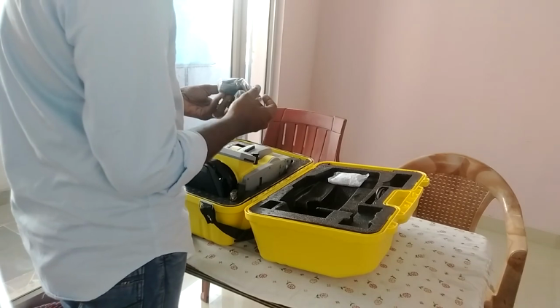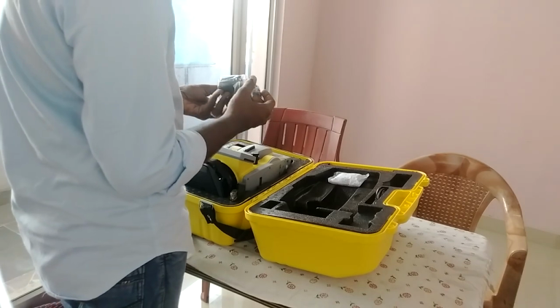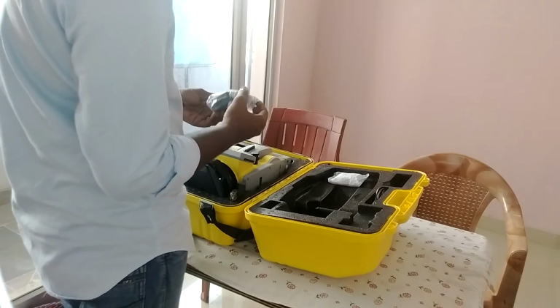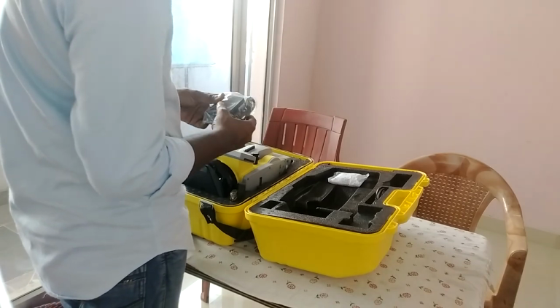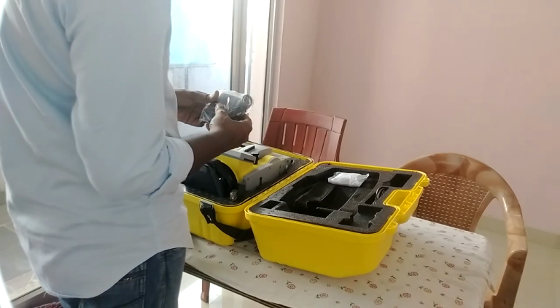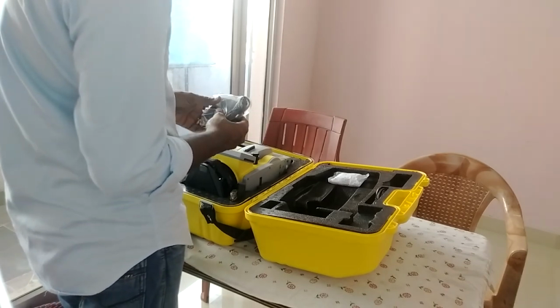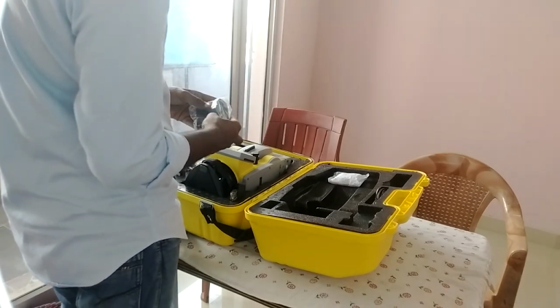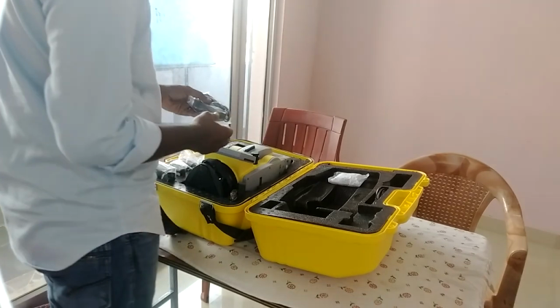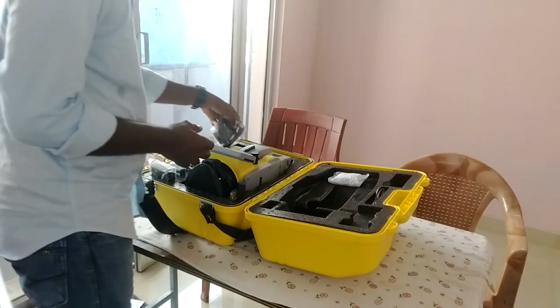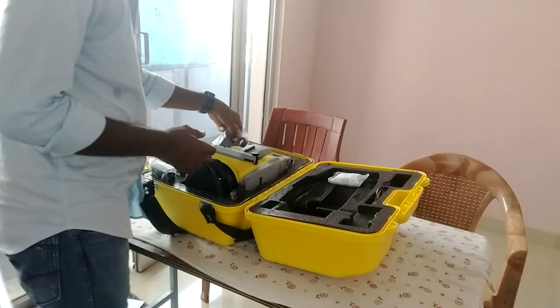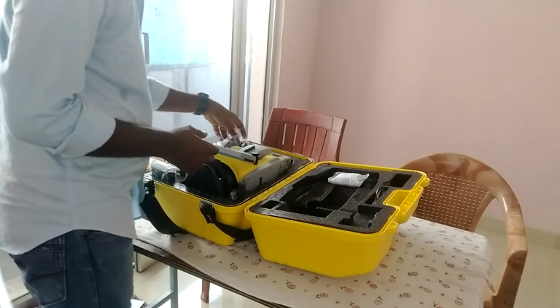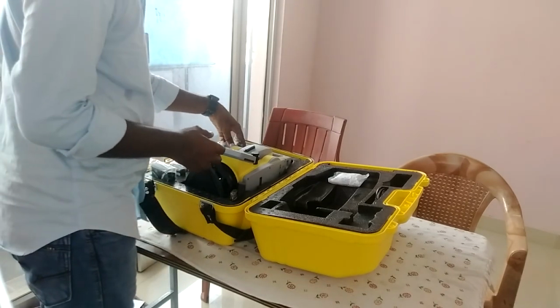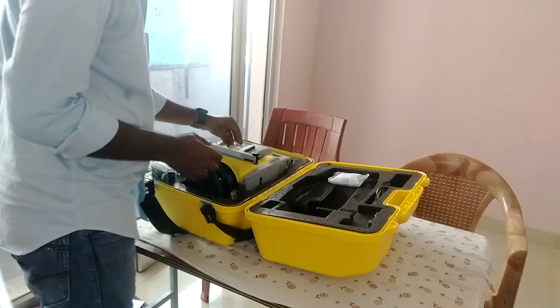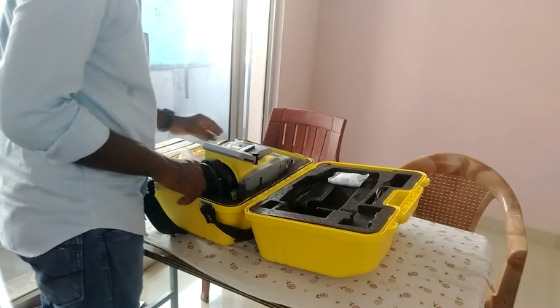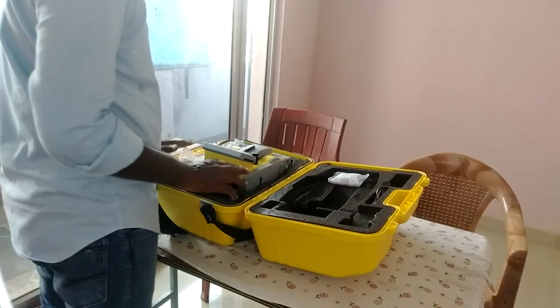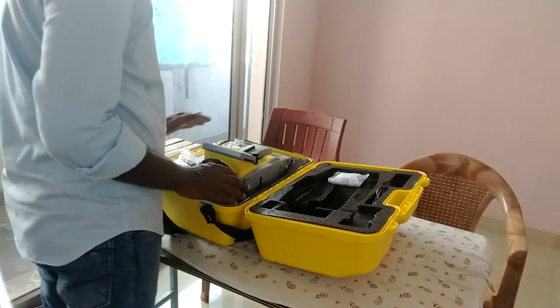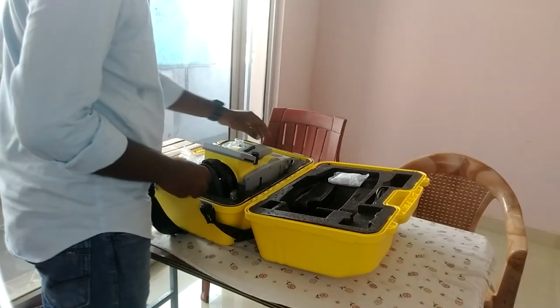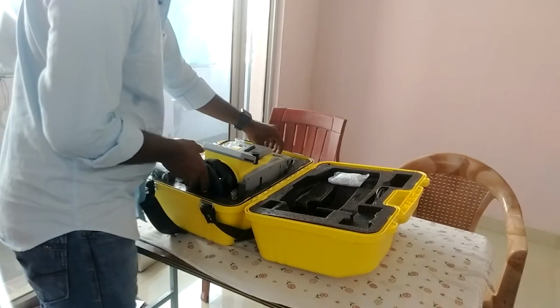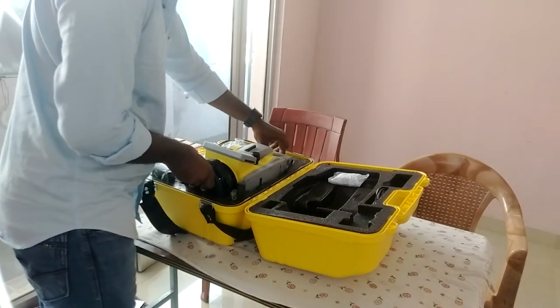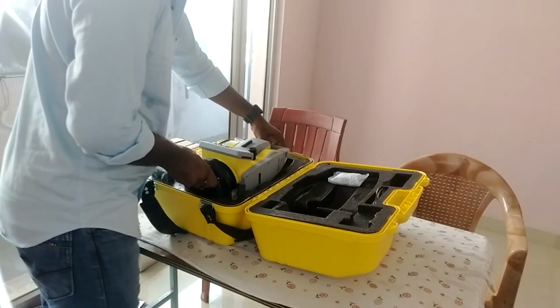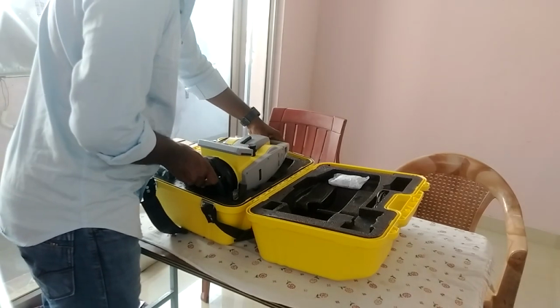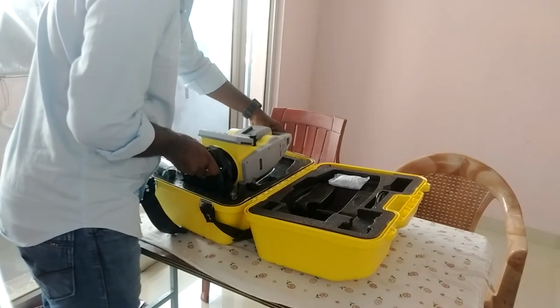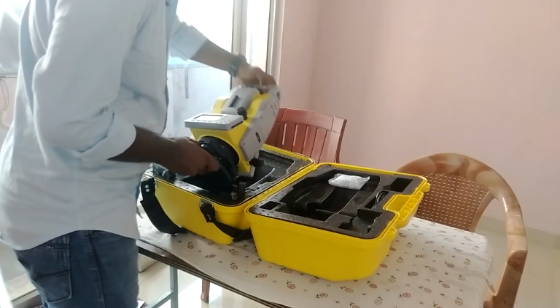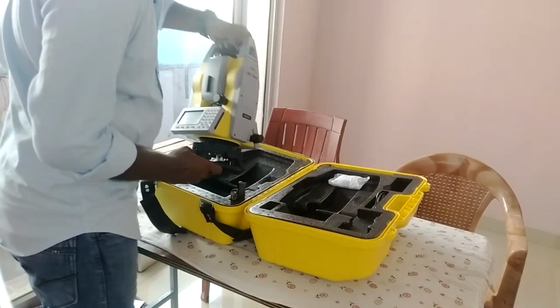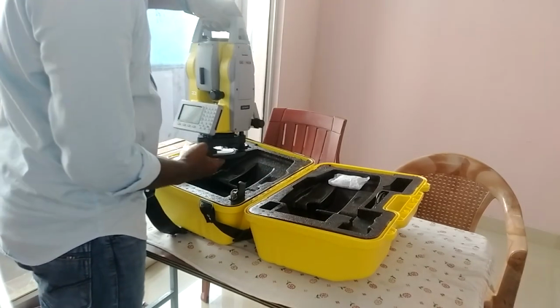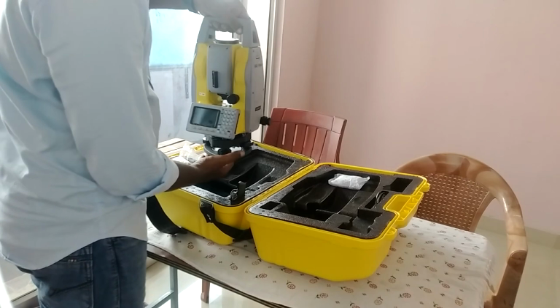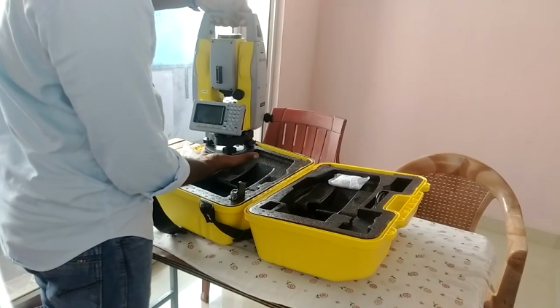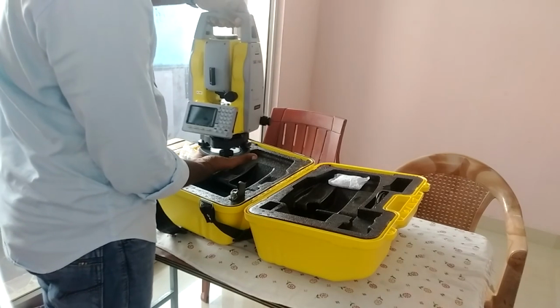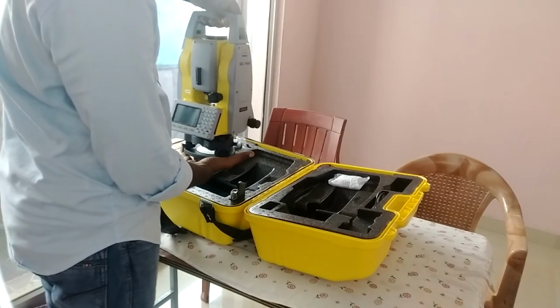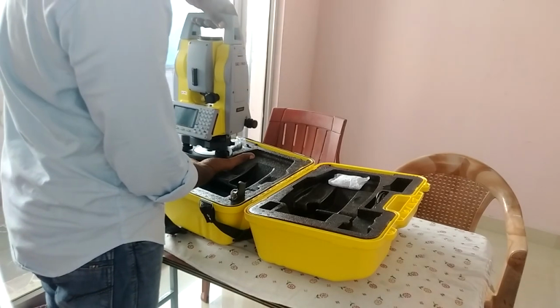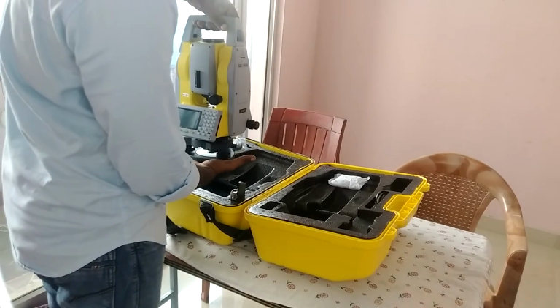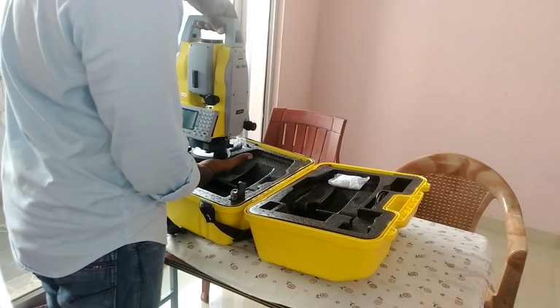This is the power adapter. Next is the machine itself — the Geomax Zoom 10 with a double-side display.